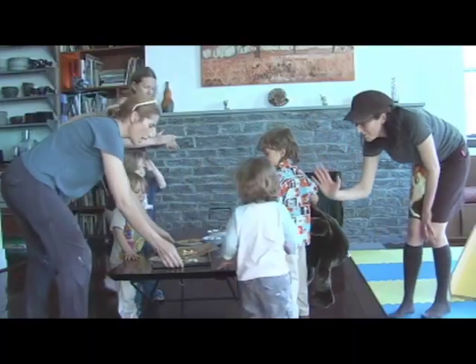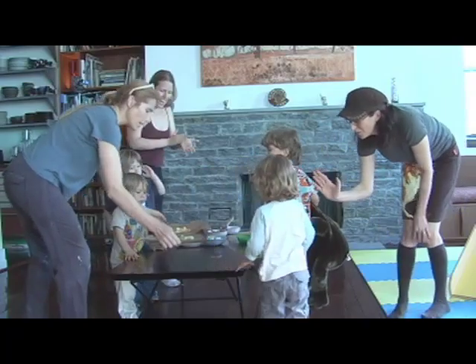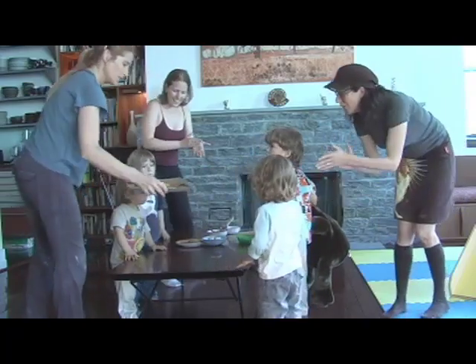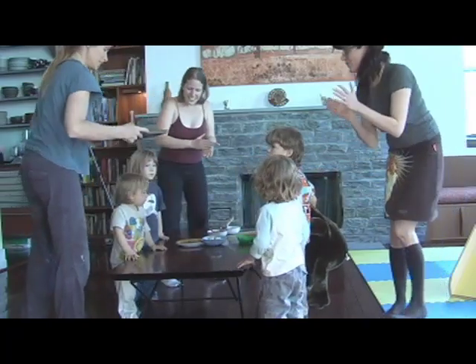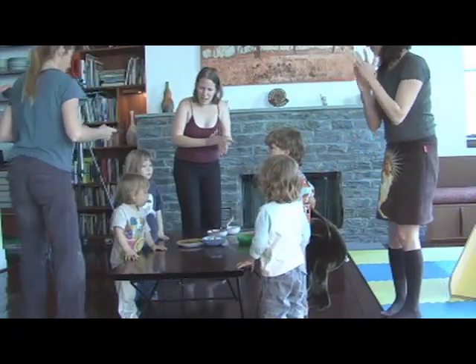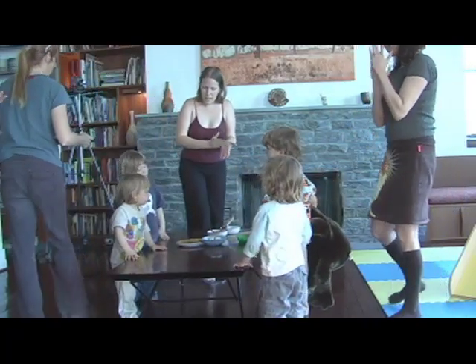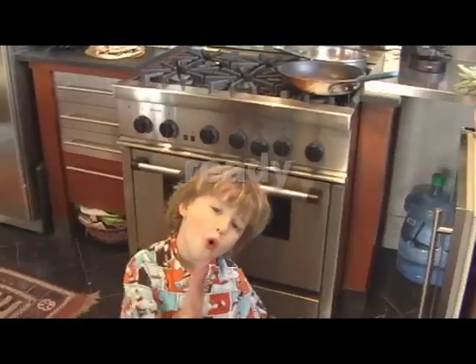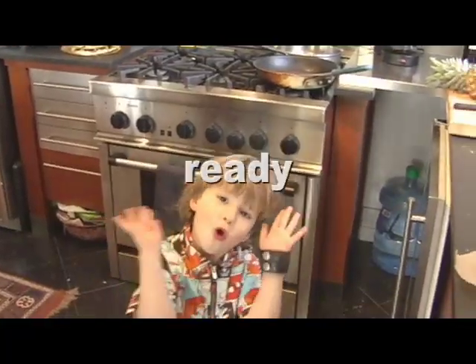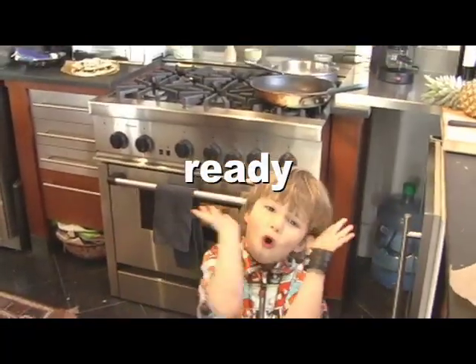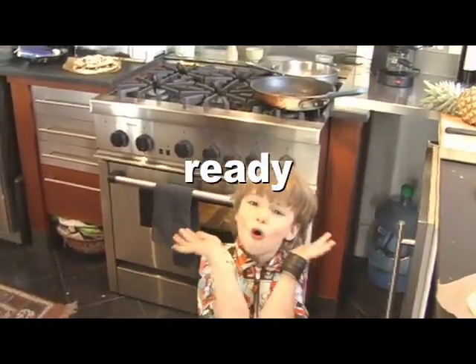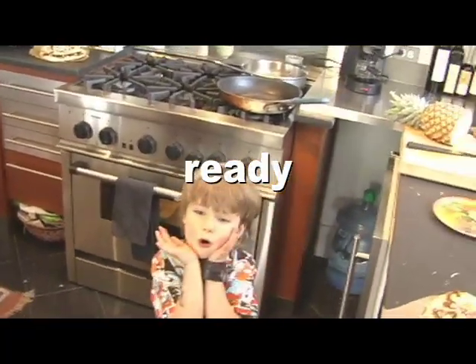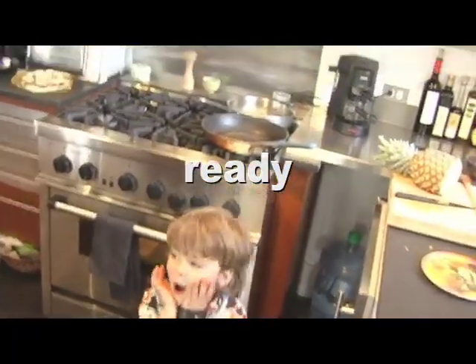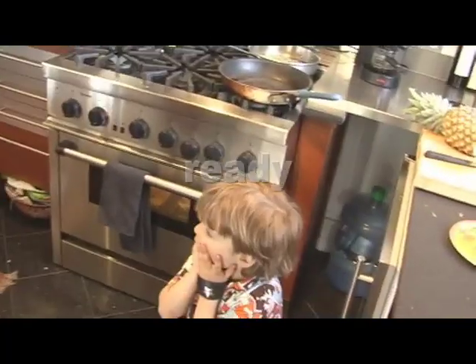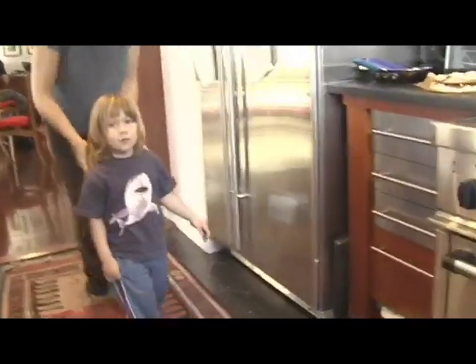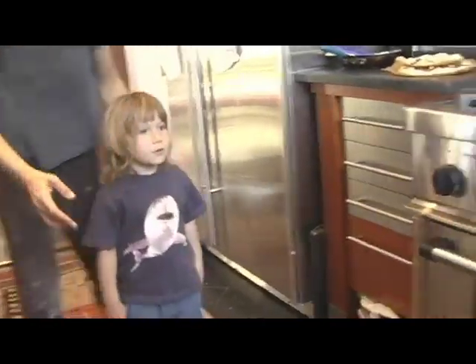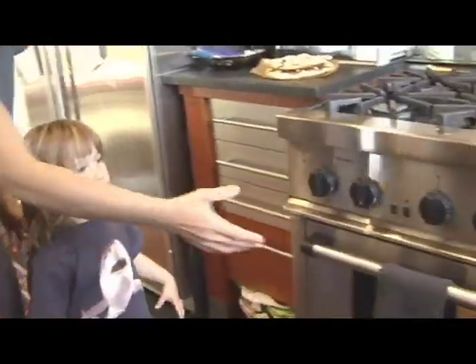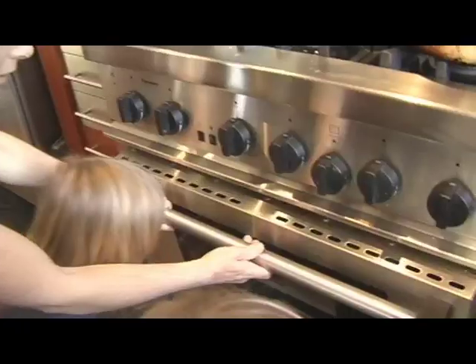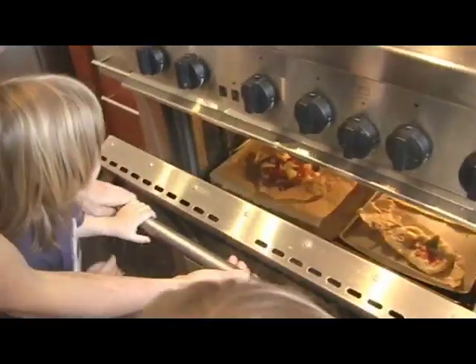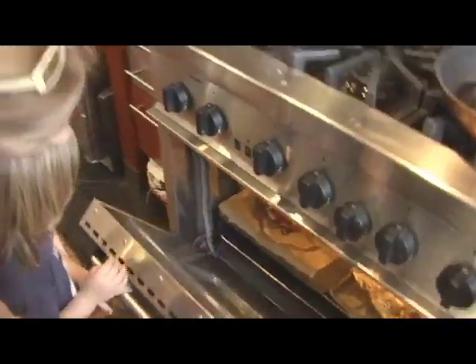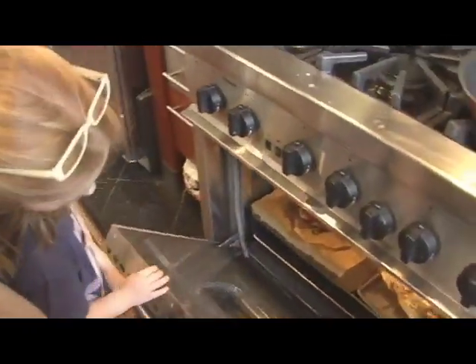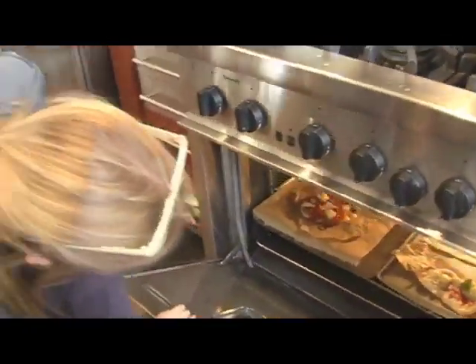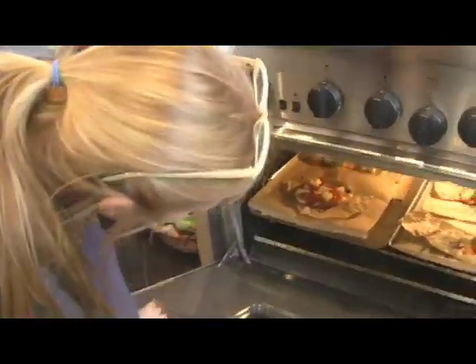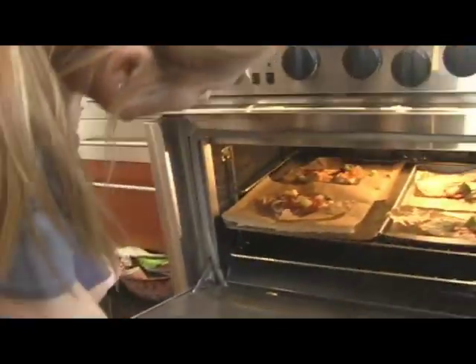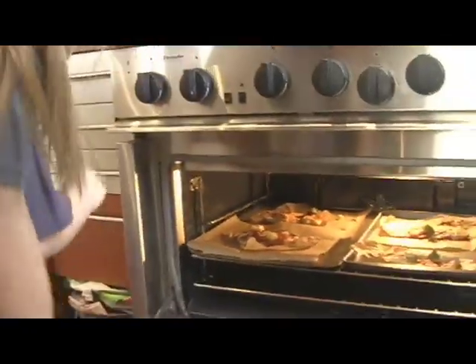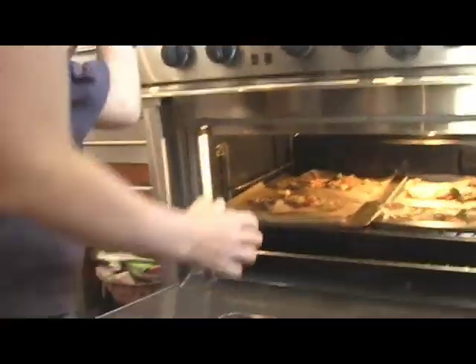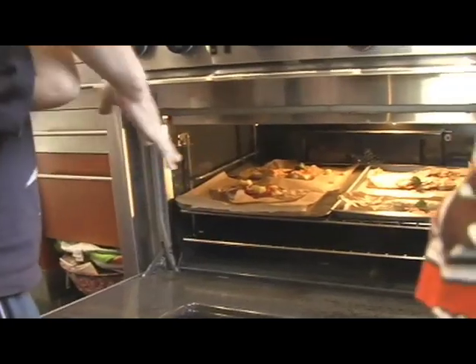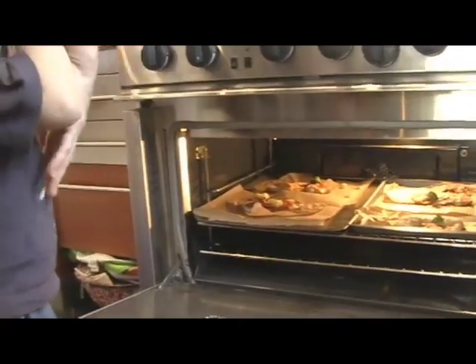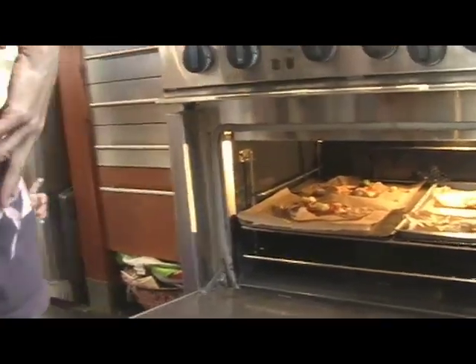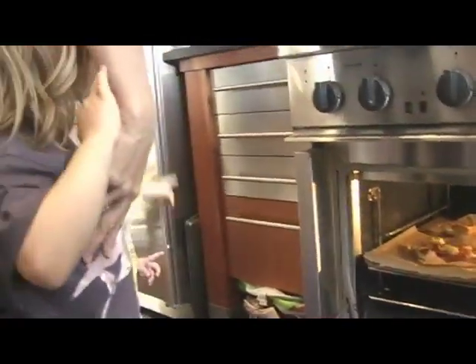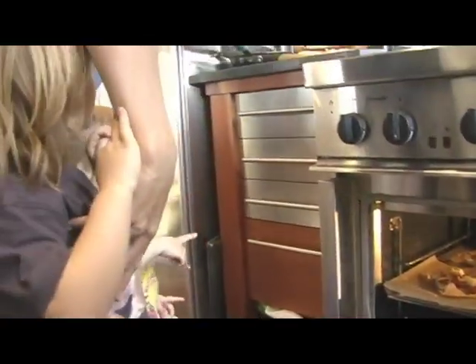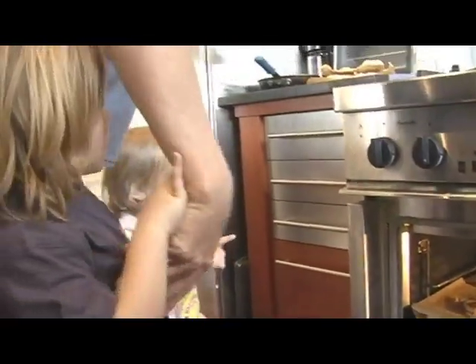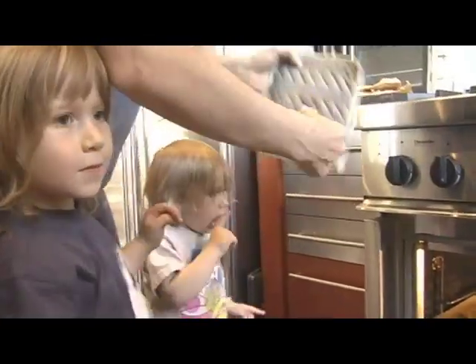Bake at 400 degrees for about 12 minutes. Let's try the pizza, let's get it! Don't touch anything — stay, keep away. It's hot, hot, hot.